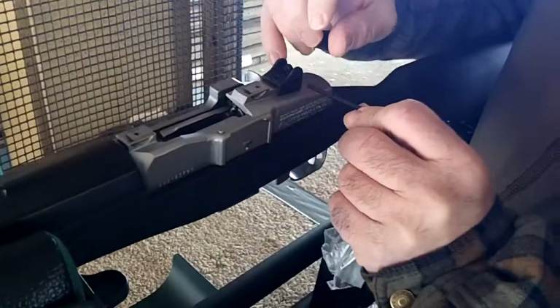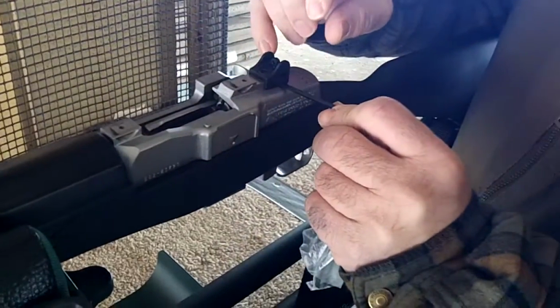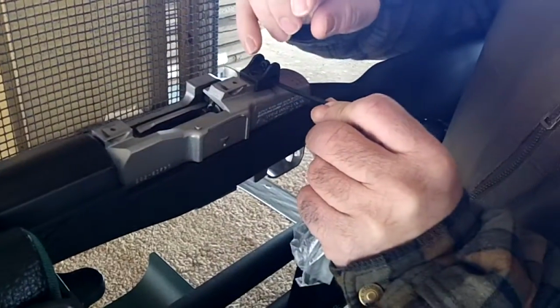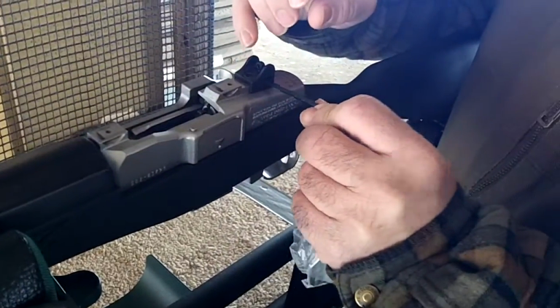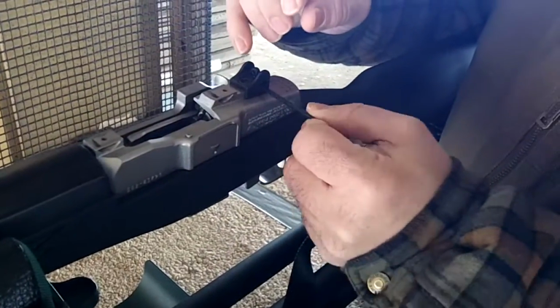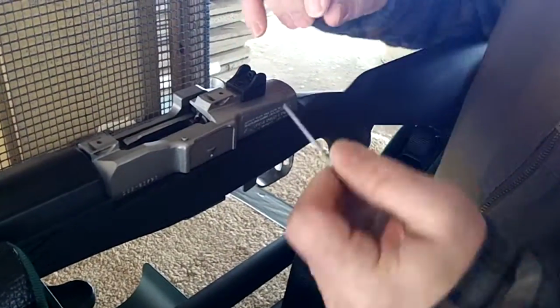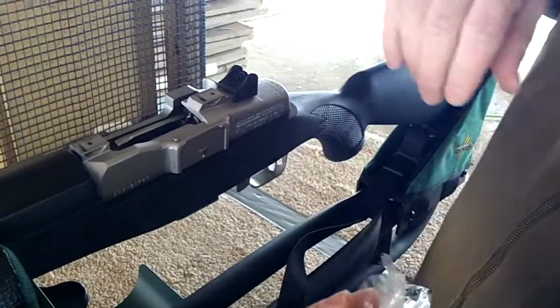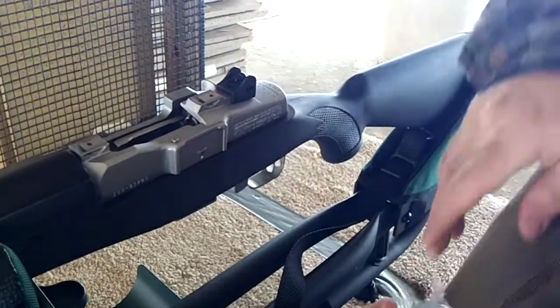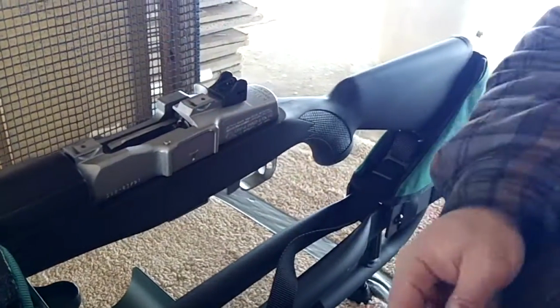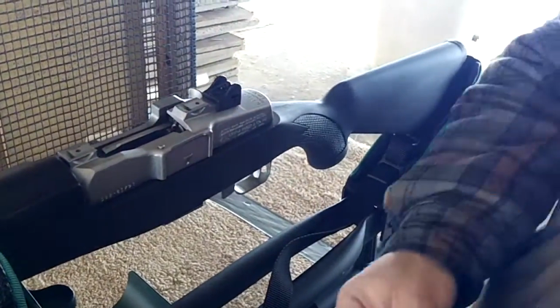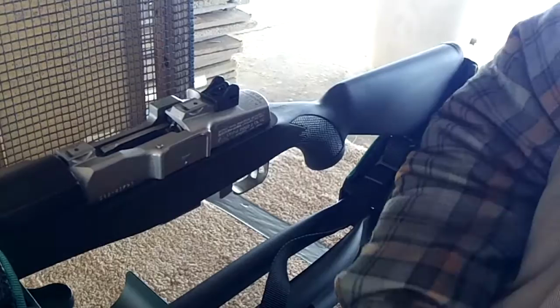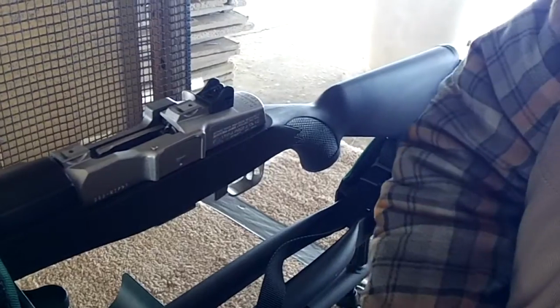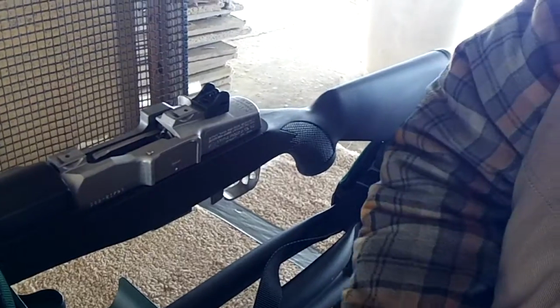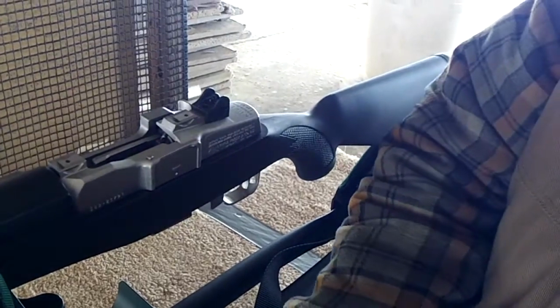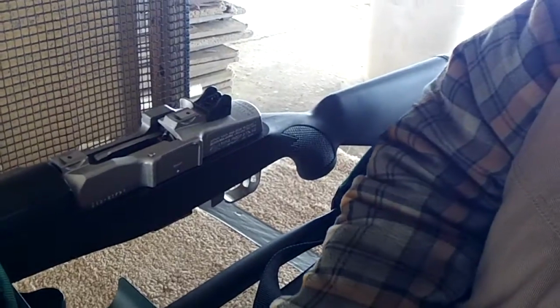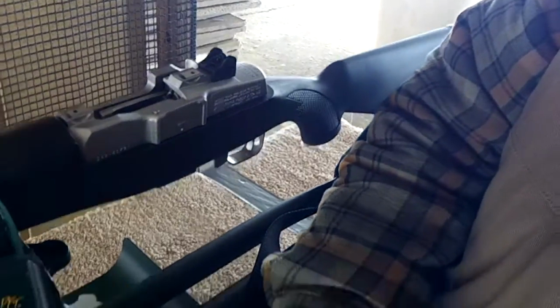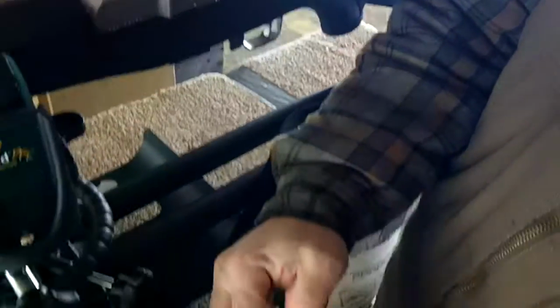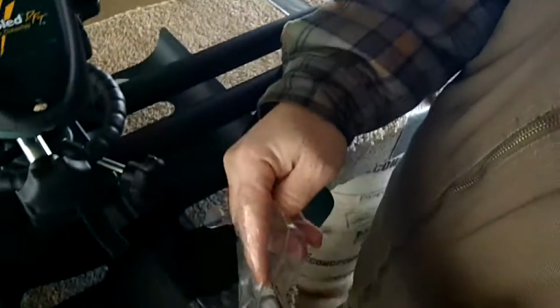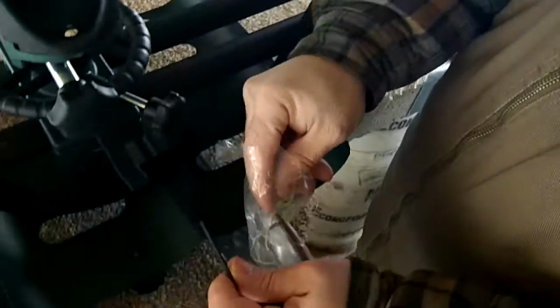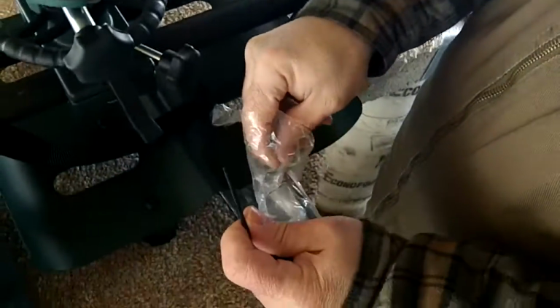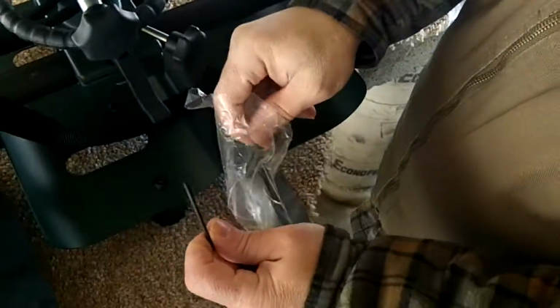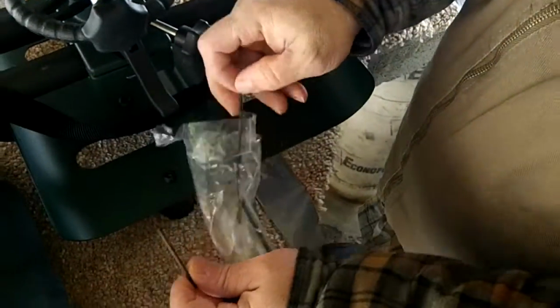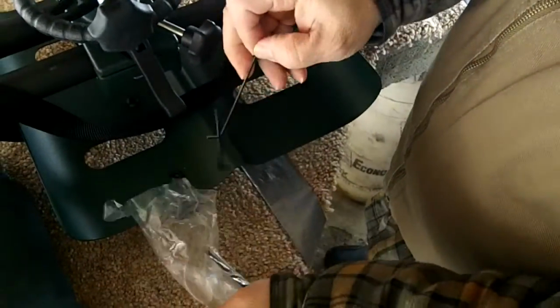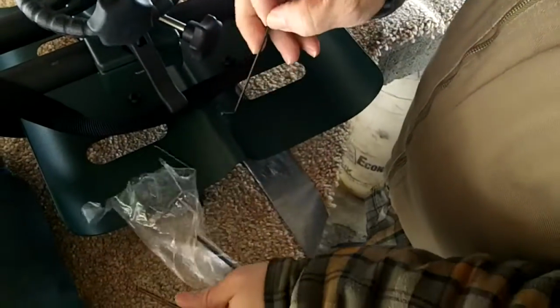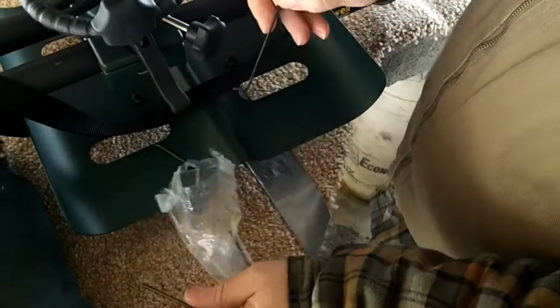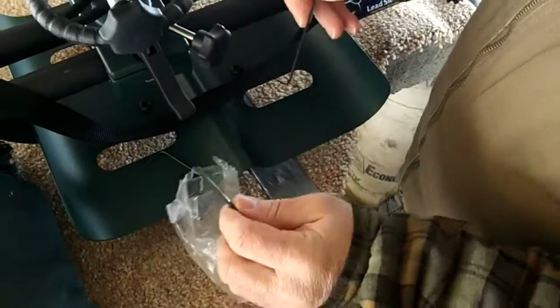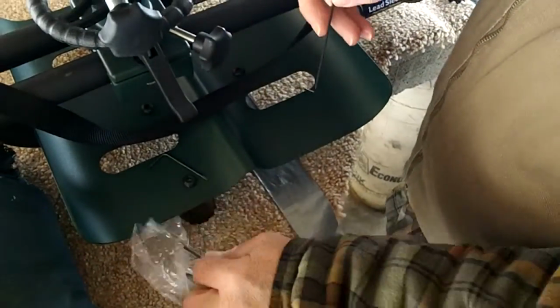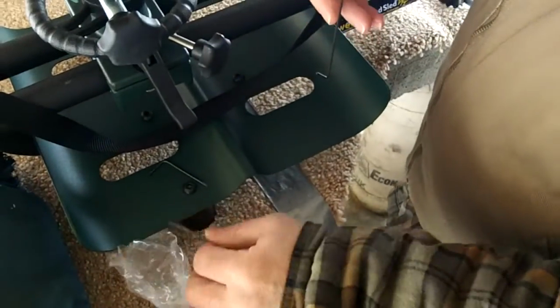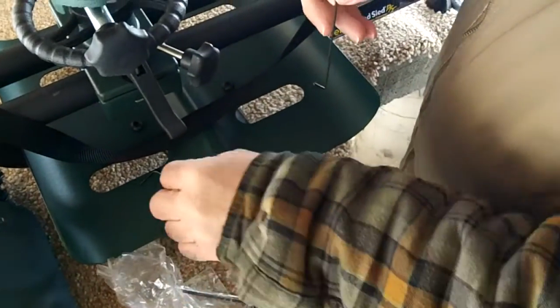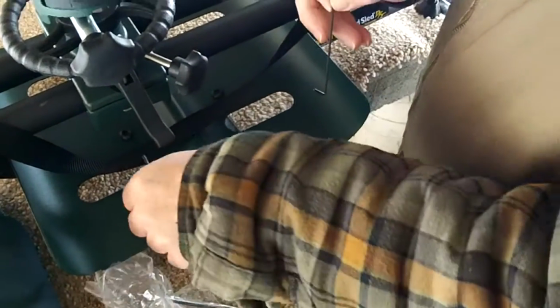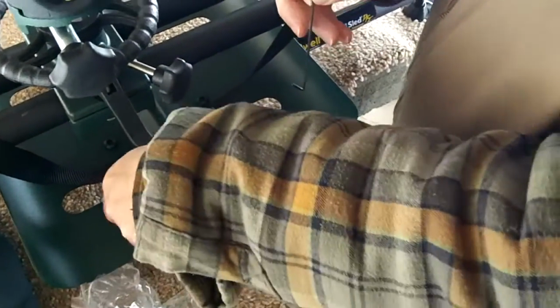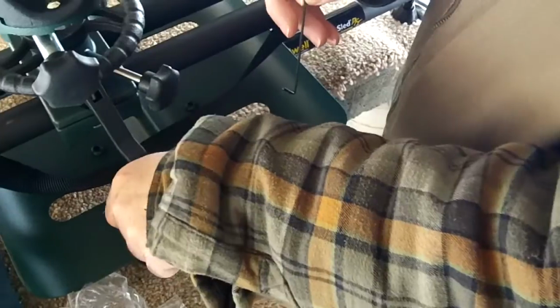Do I got the right key? No, it's the wrong one. It's so cold, these things are so brittle — I bet you they're breaking.